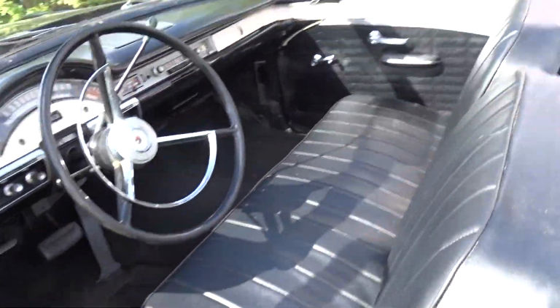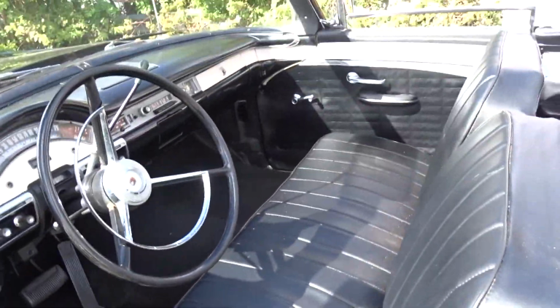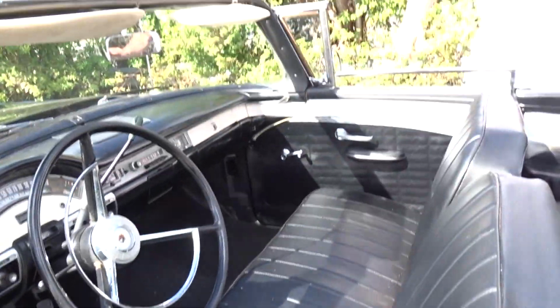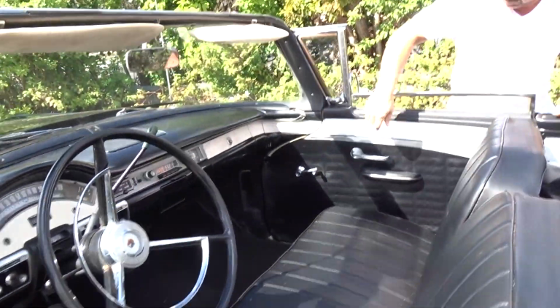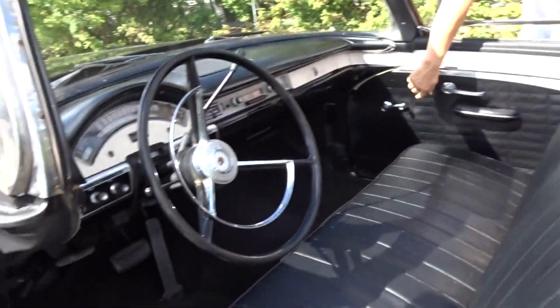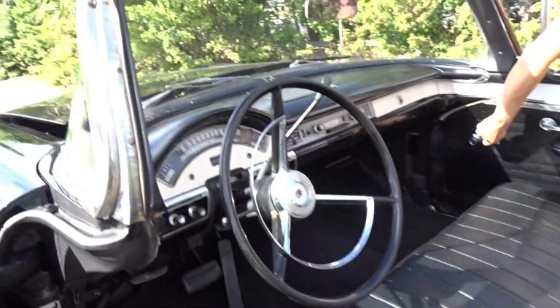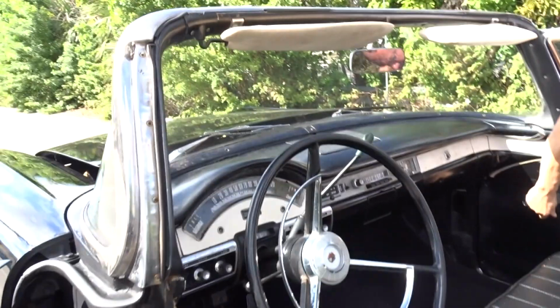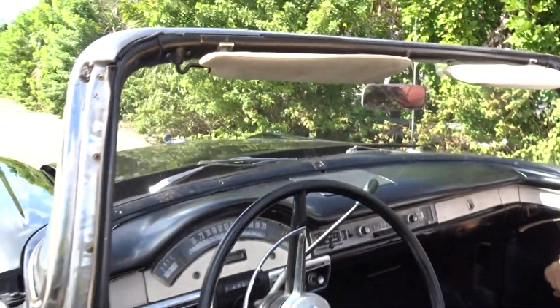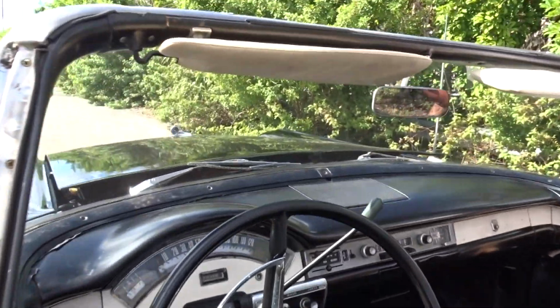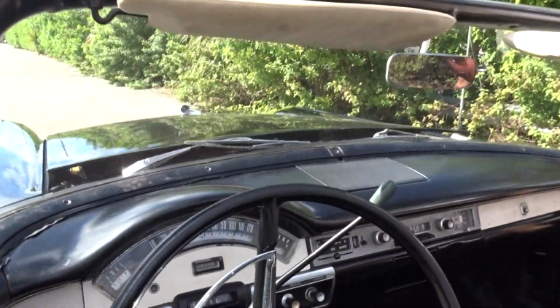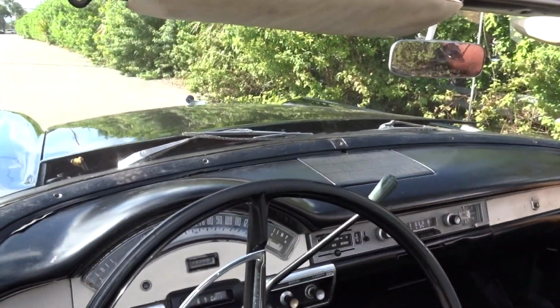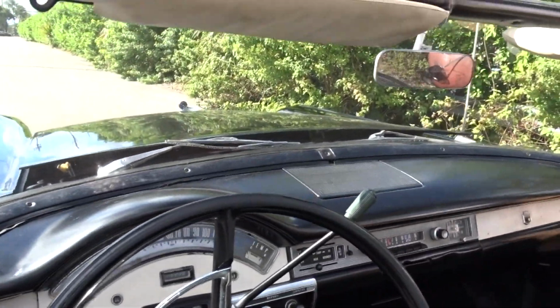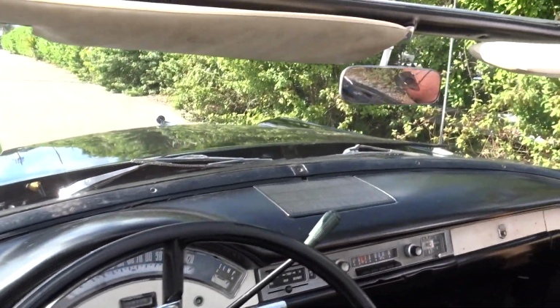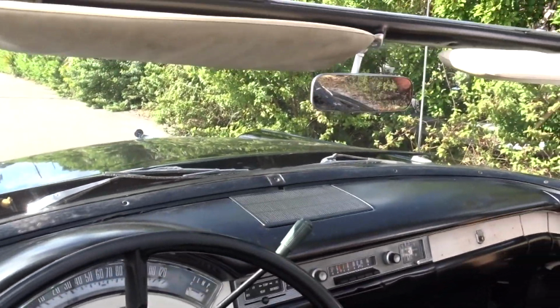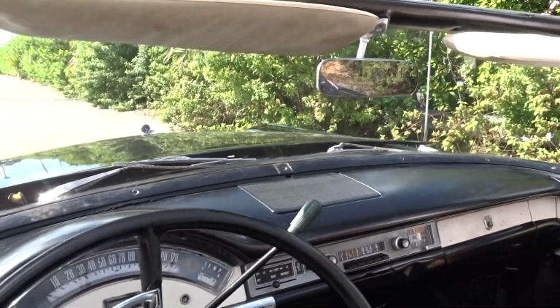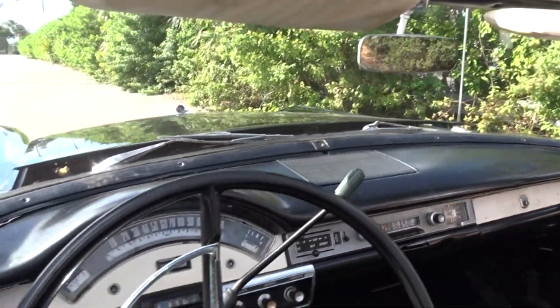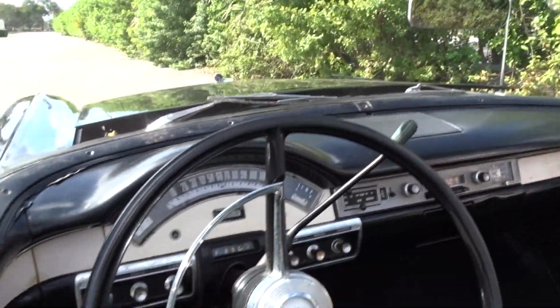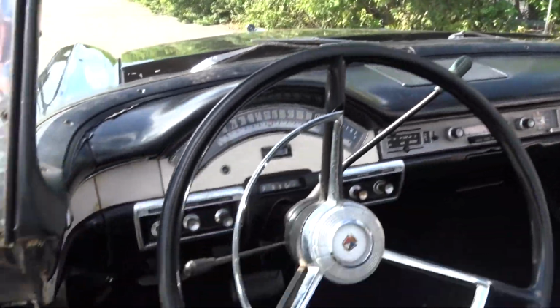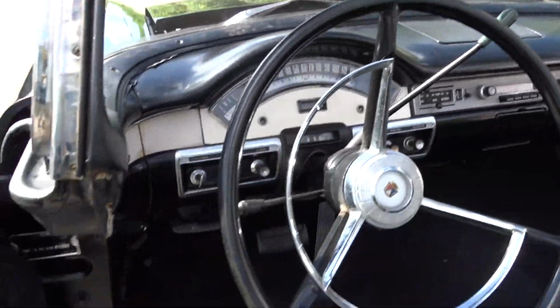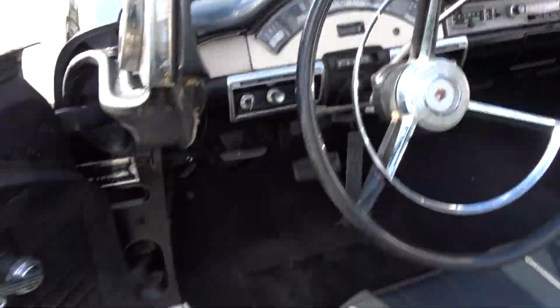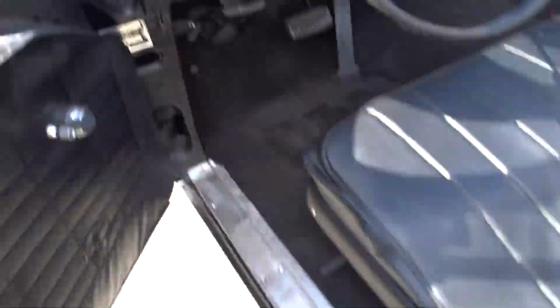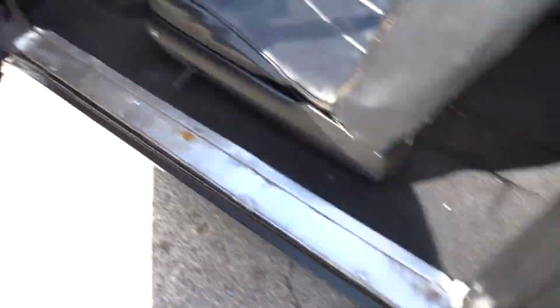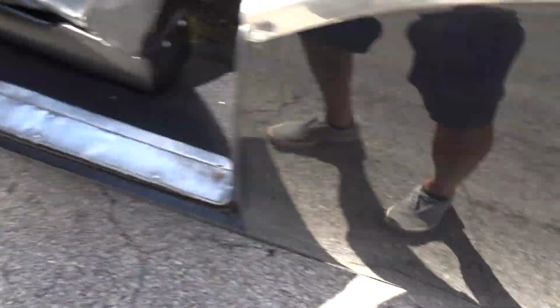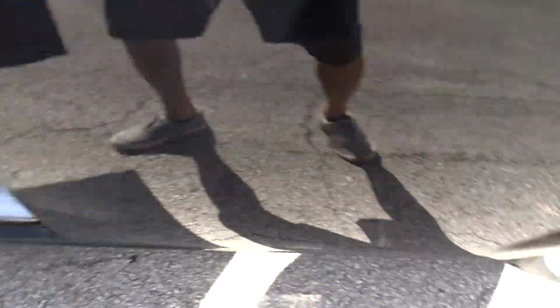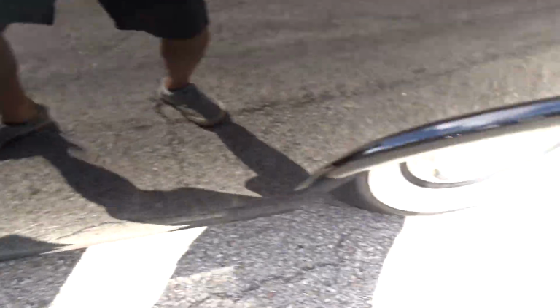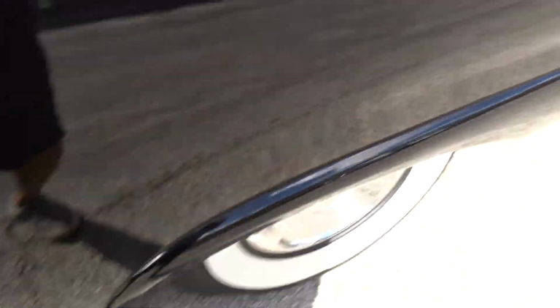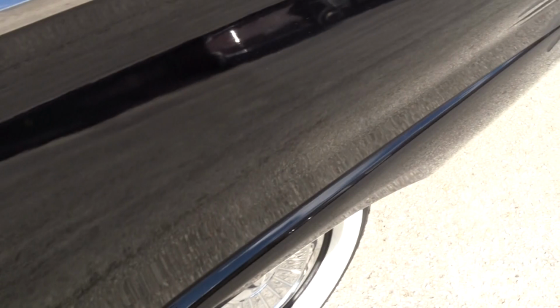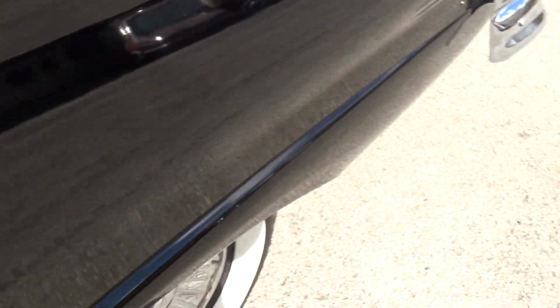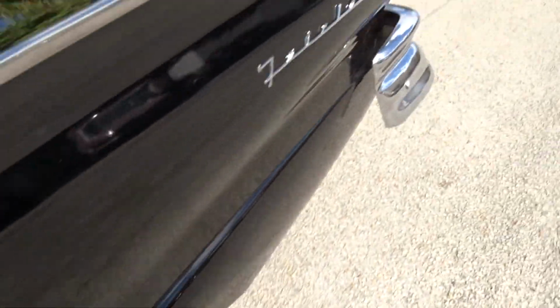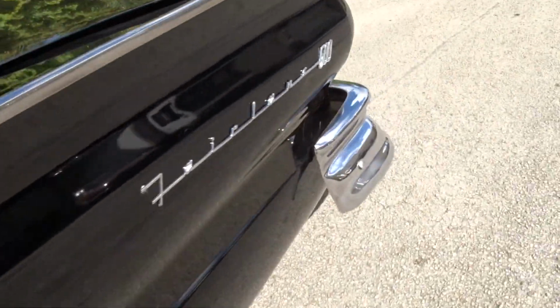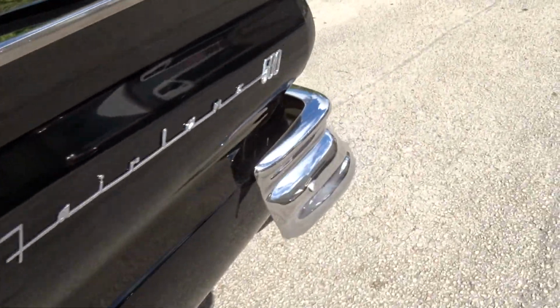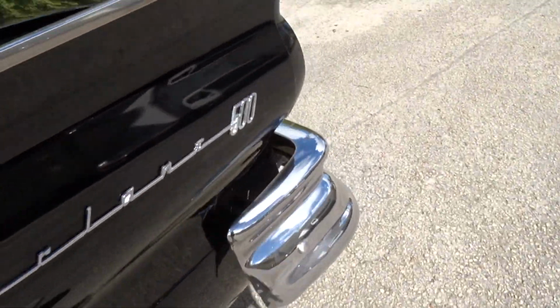There's your interior and dashboard. It does run — it is running.